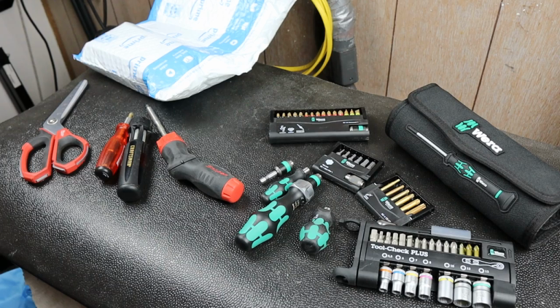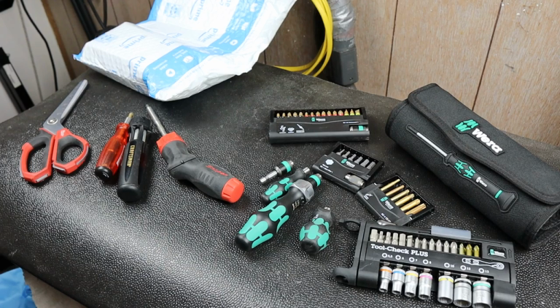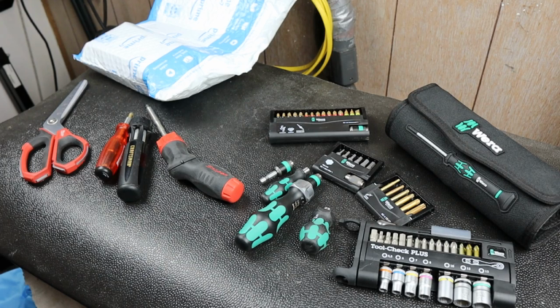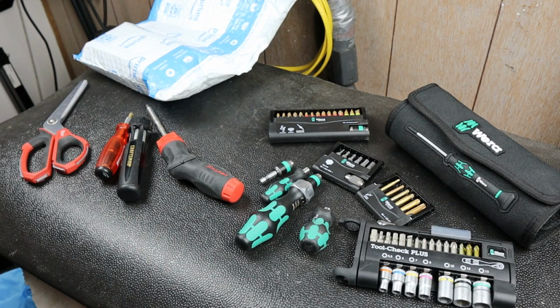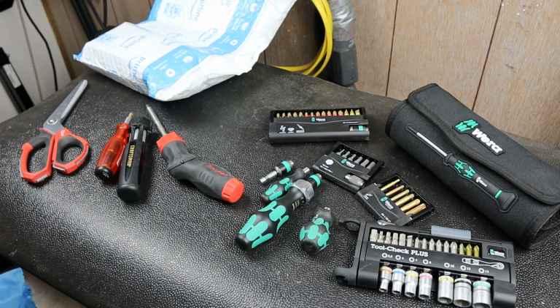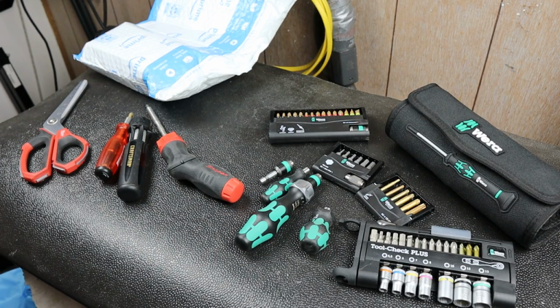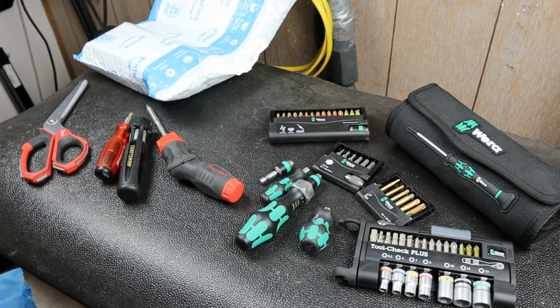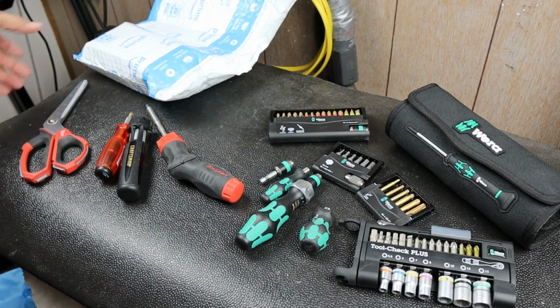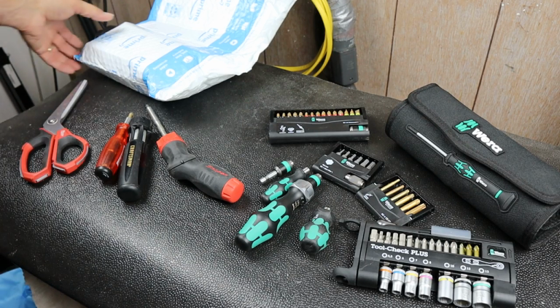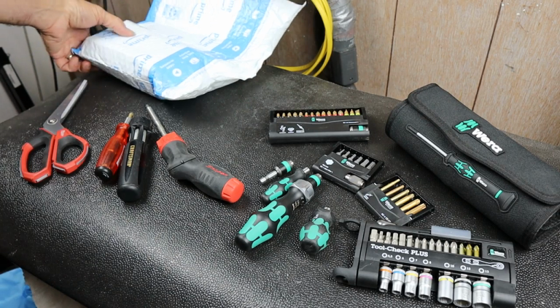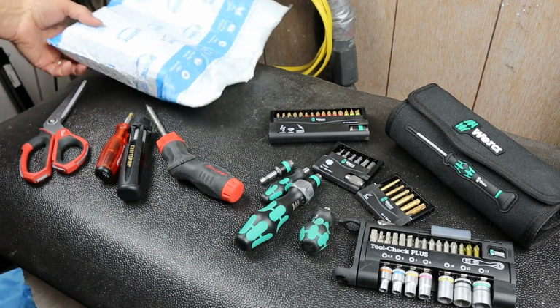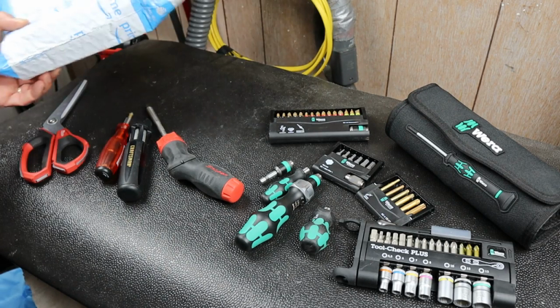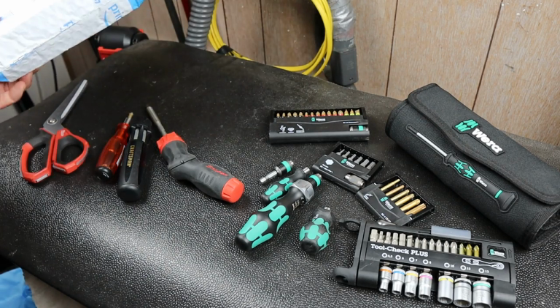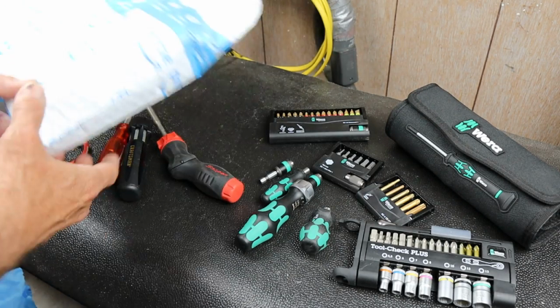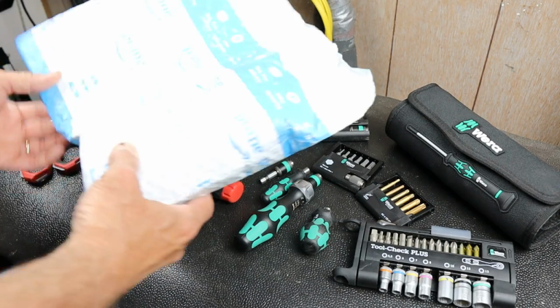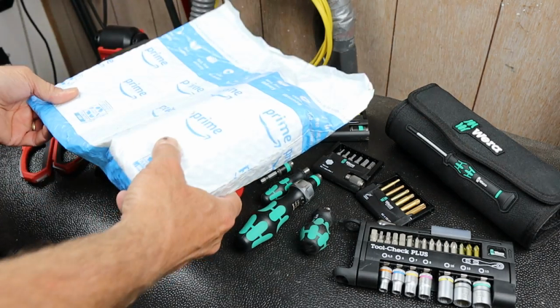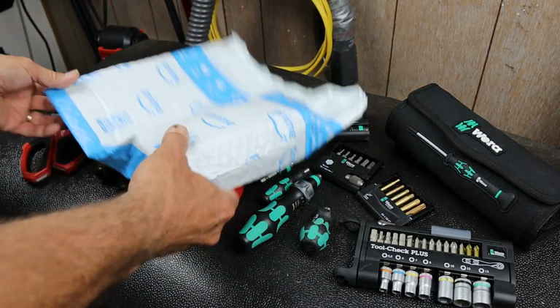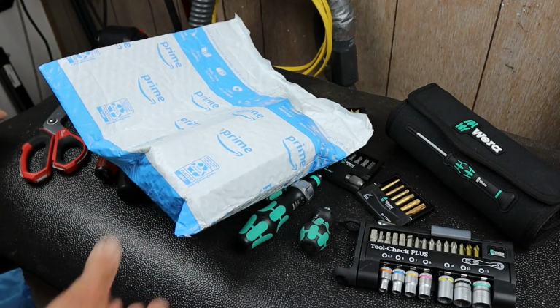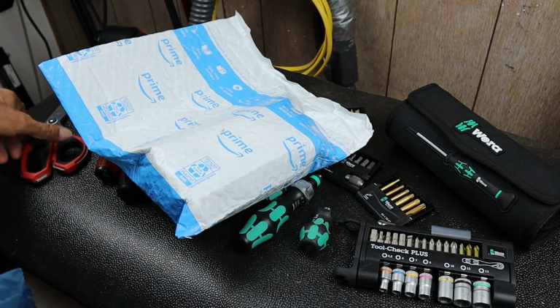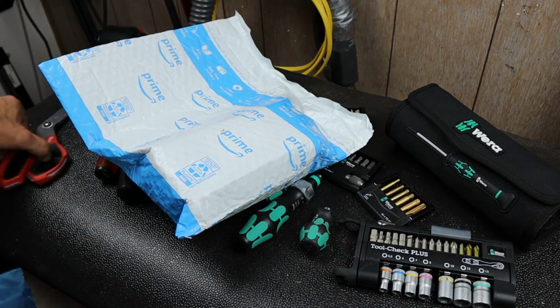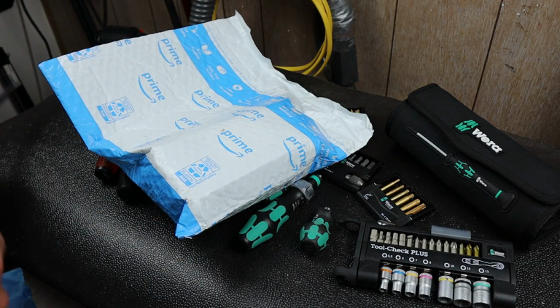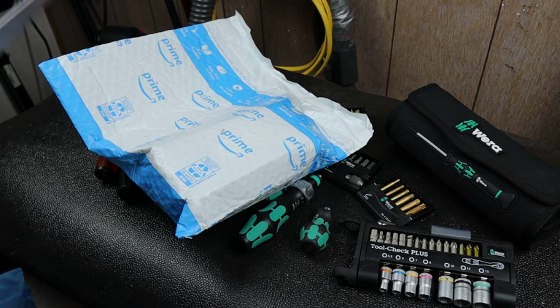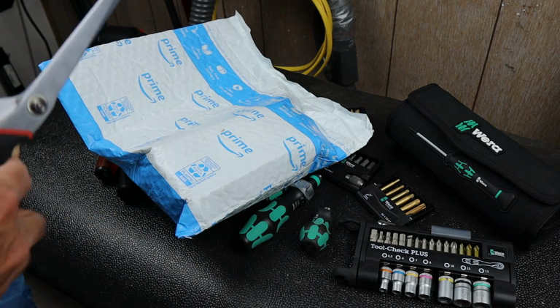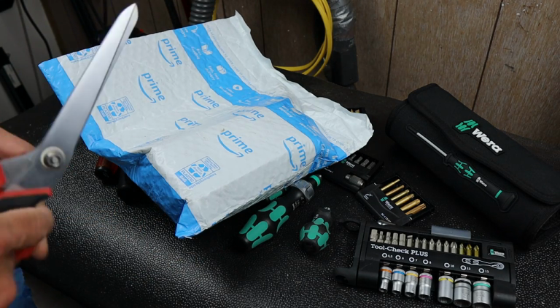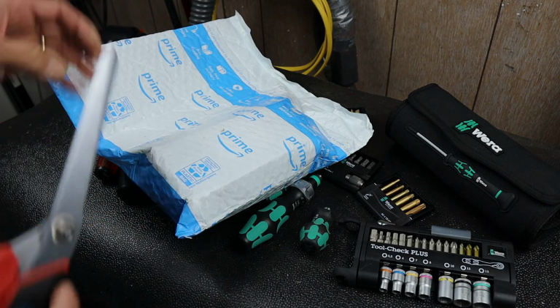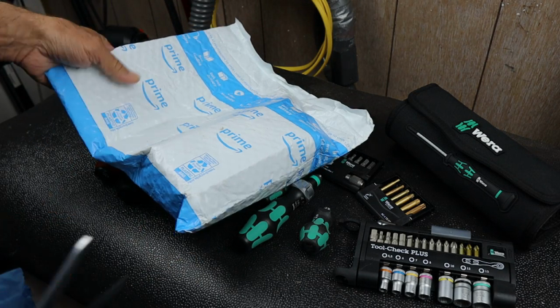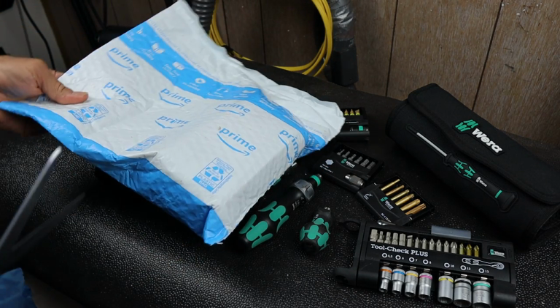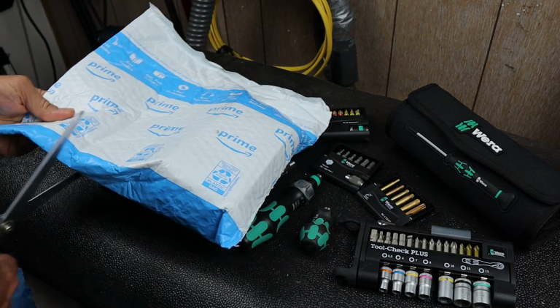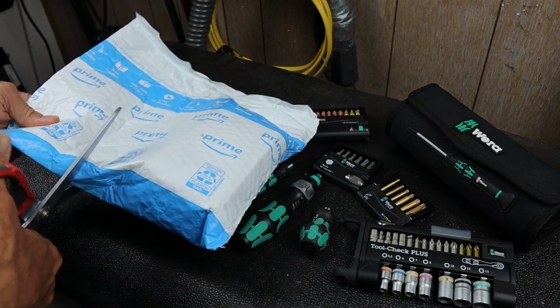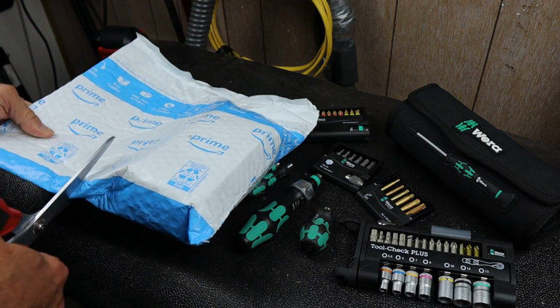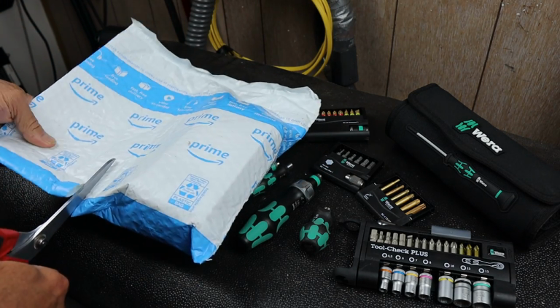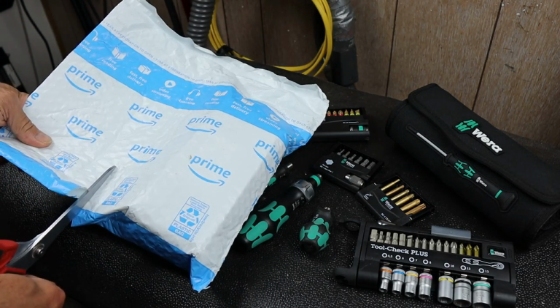Howdy folks, Doc here with Last Best Tool, and today I've got an unboxing. Let's crack this guy open and see what we have.